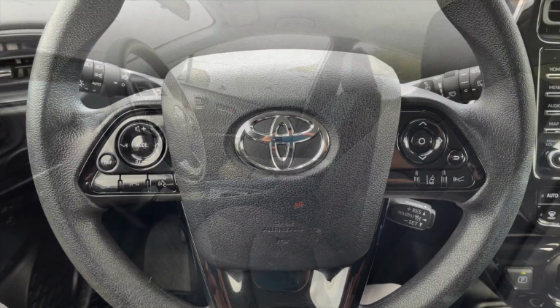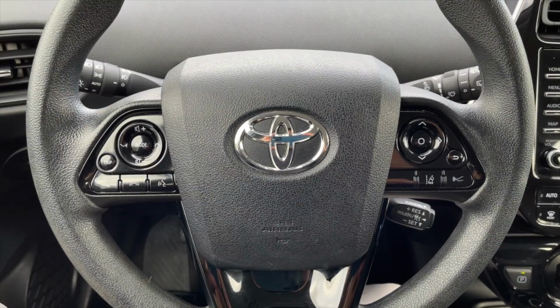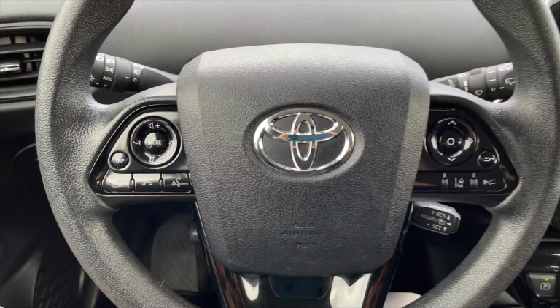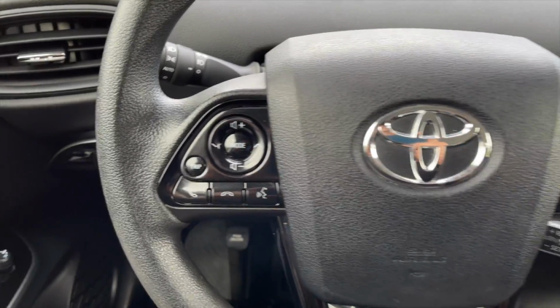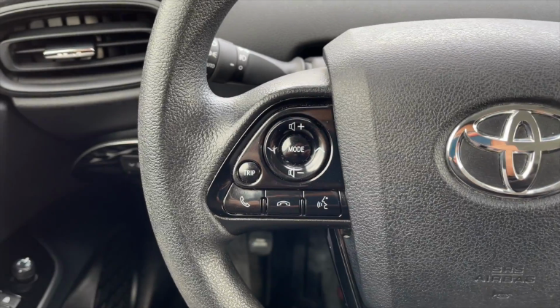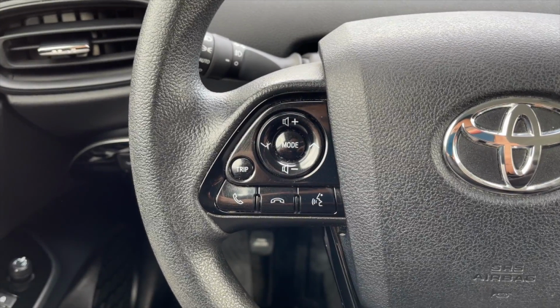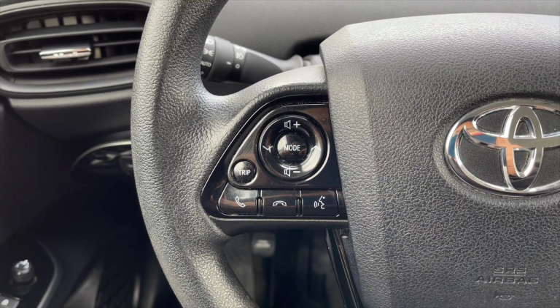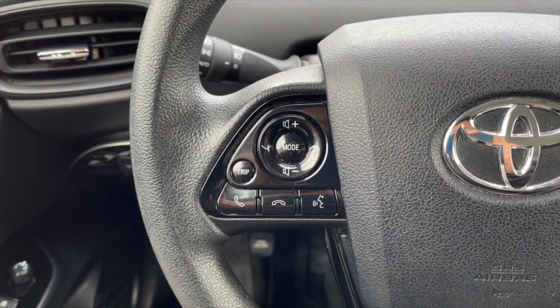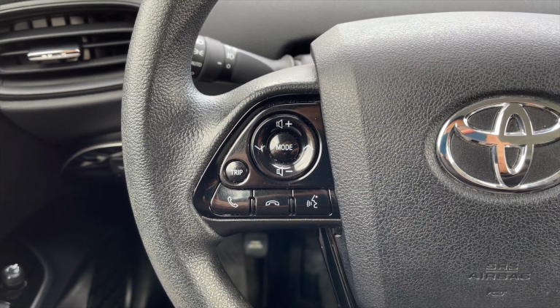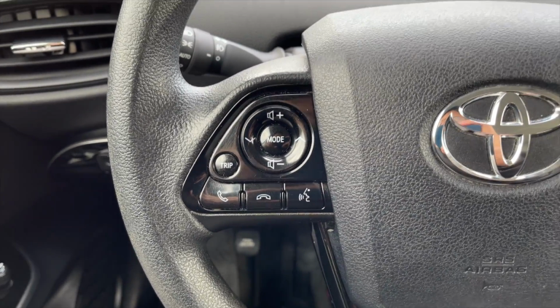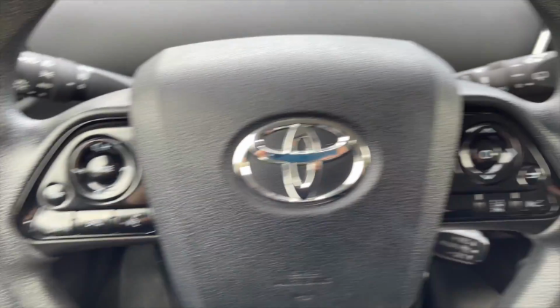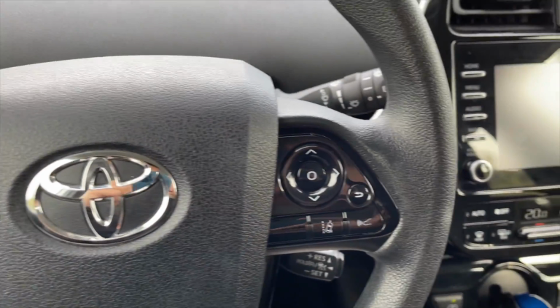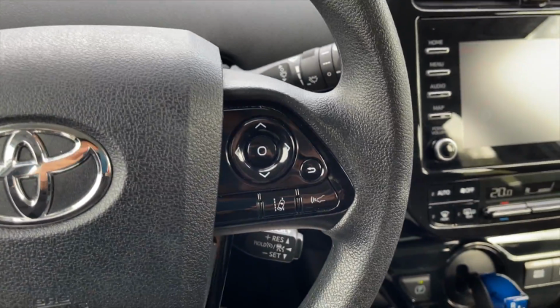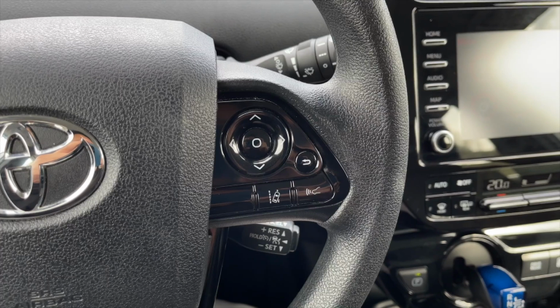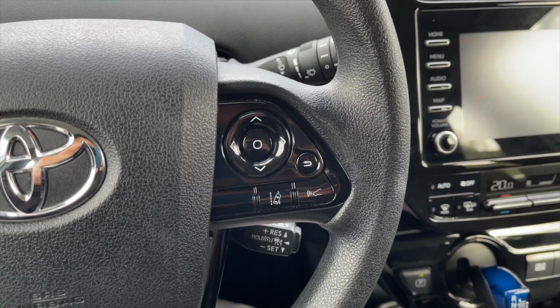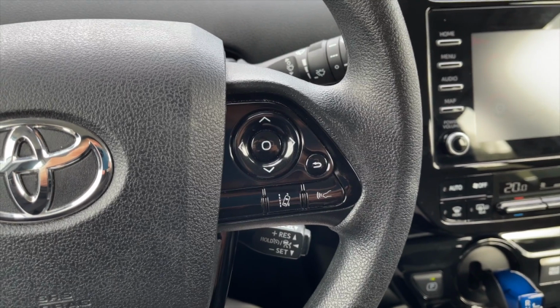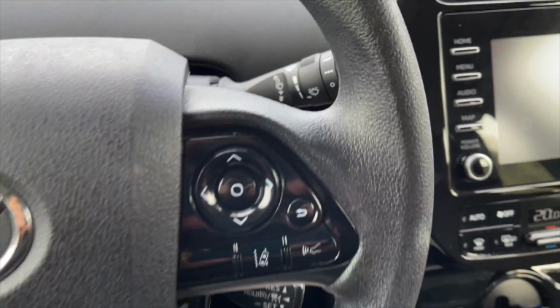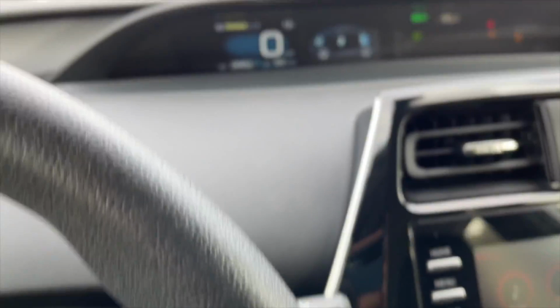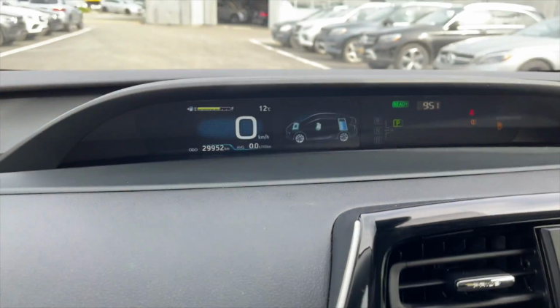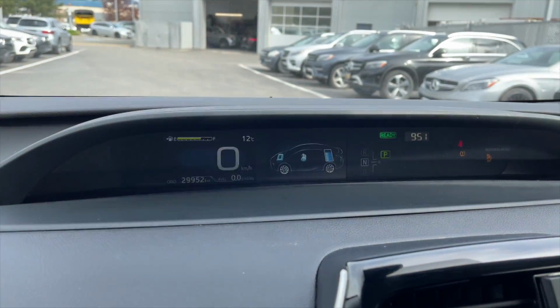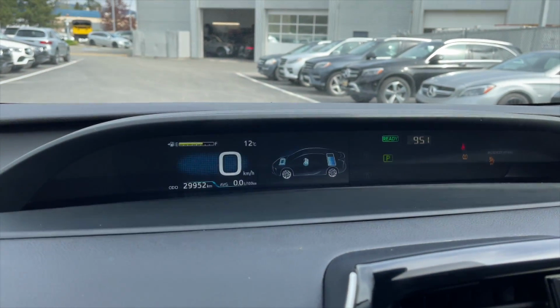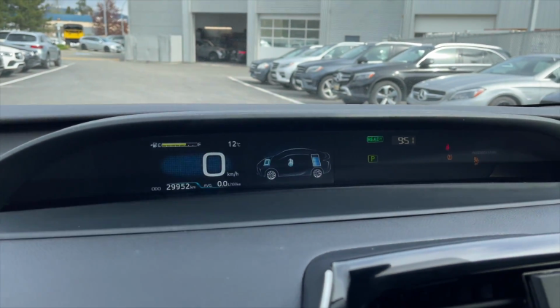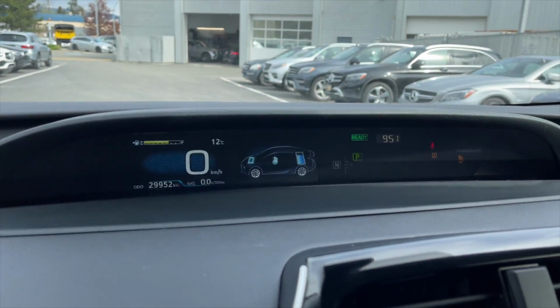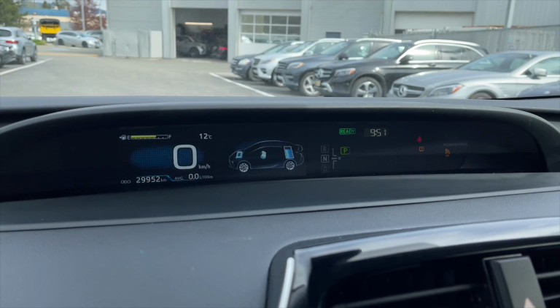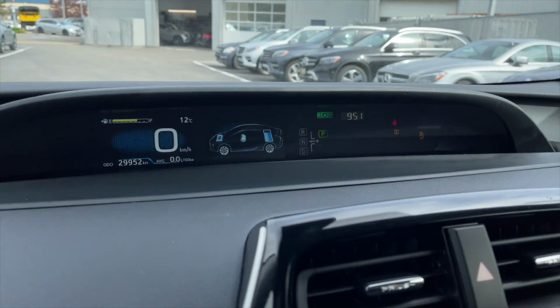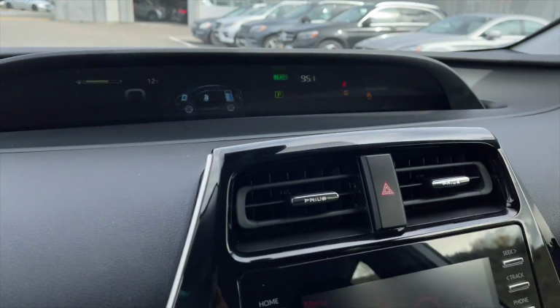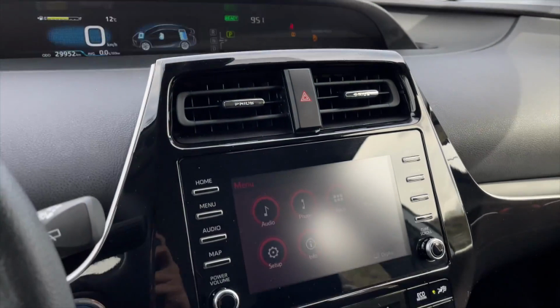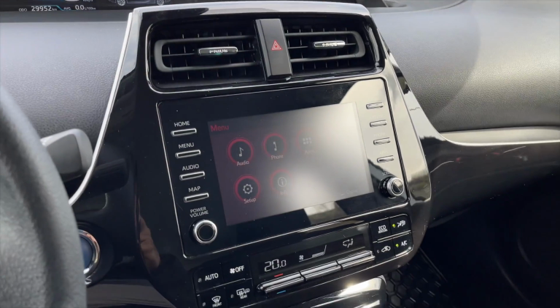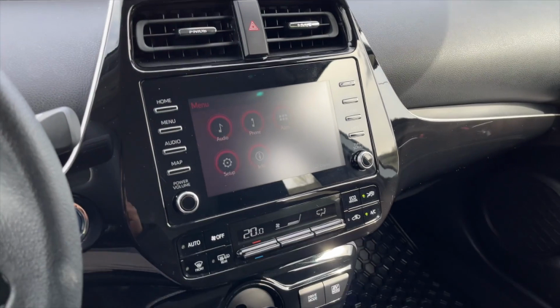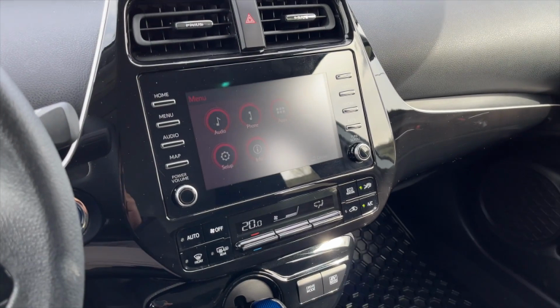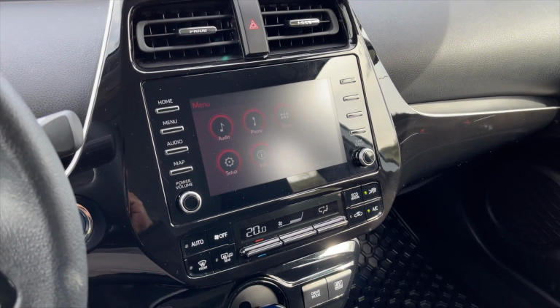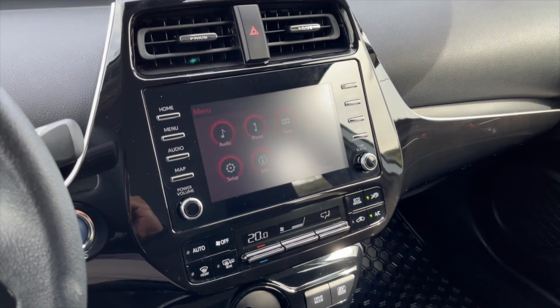Let me give you a closer look inside now. On the left side of the steering wheel you get all your media controls like your volume and Bluetooth controls. On the right are the controls for your secondary display. Right up here you do get your speedometer along with that secondary display. Your media display is a touchscreen.